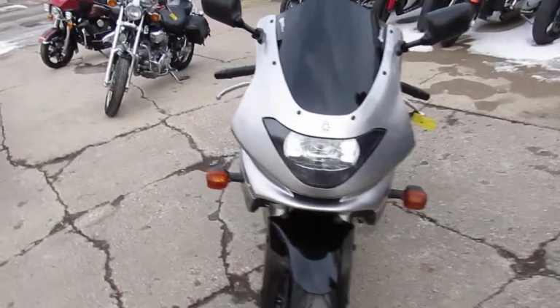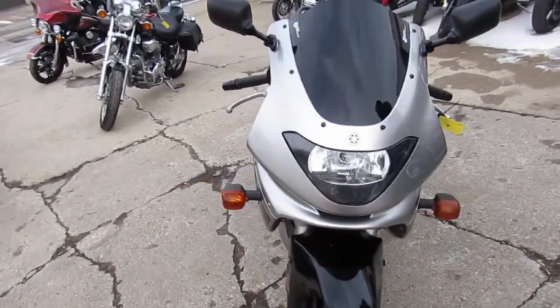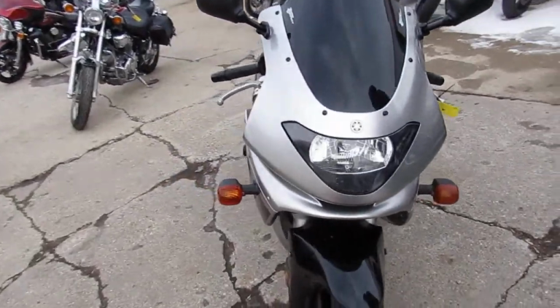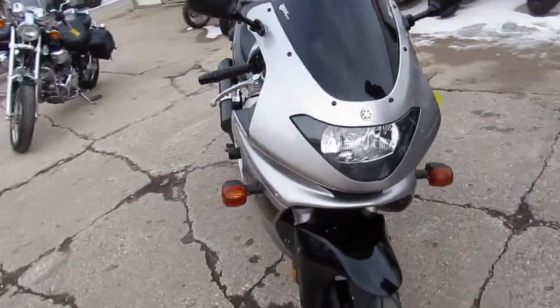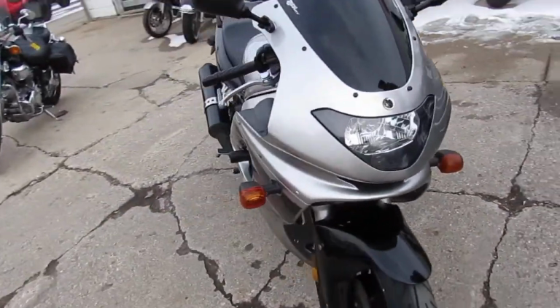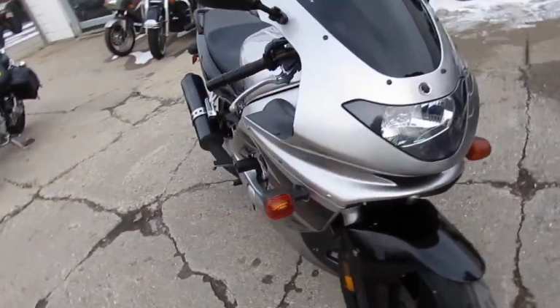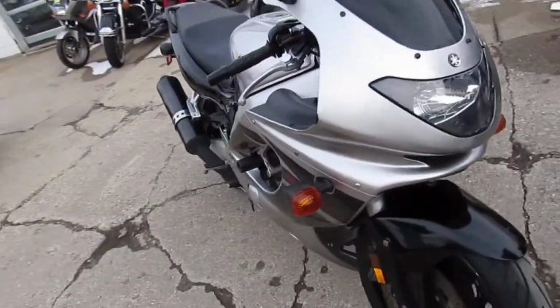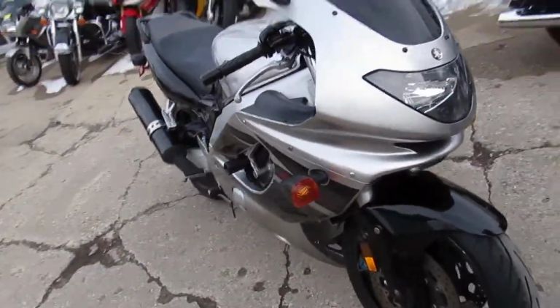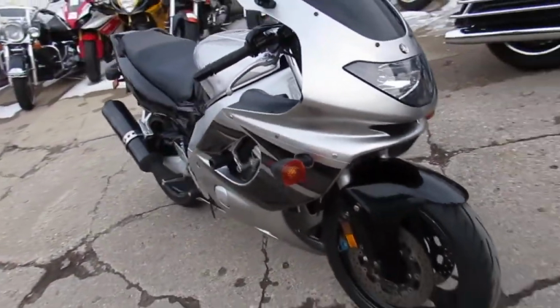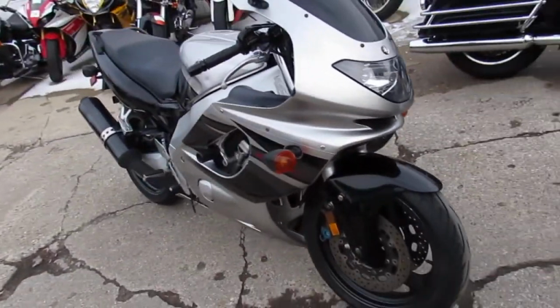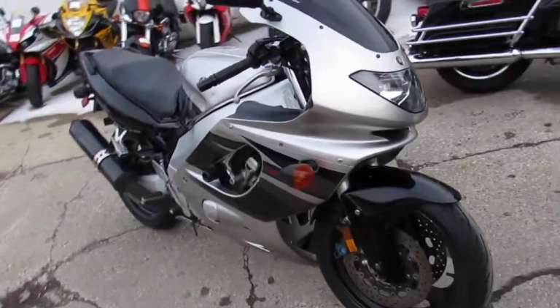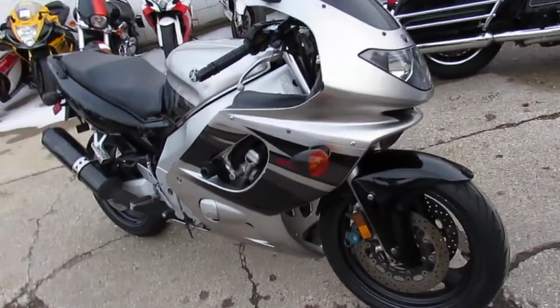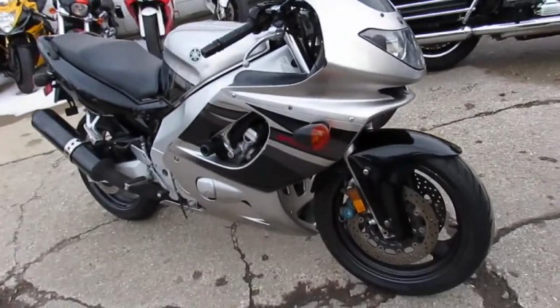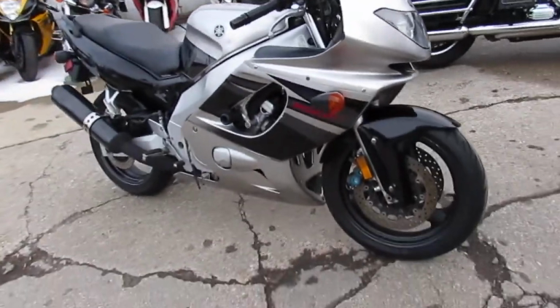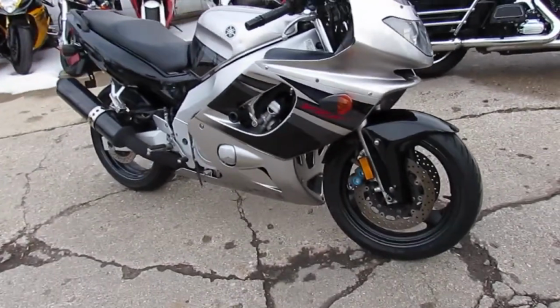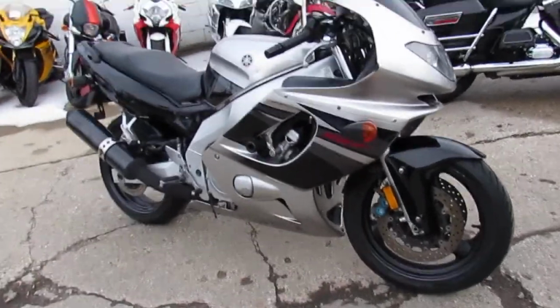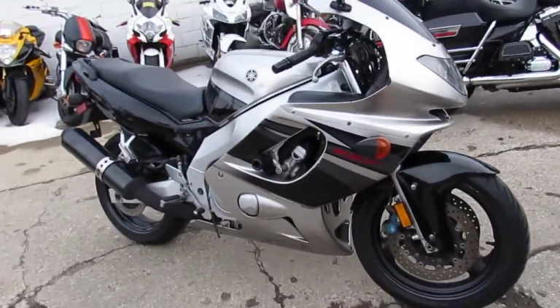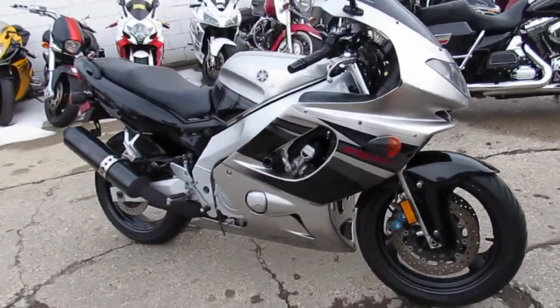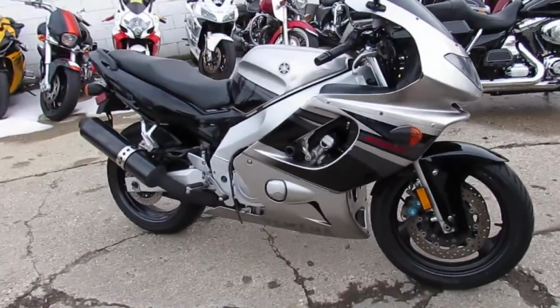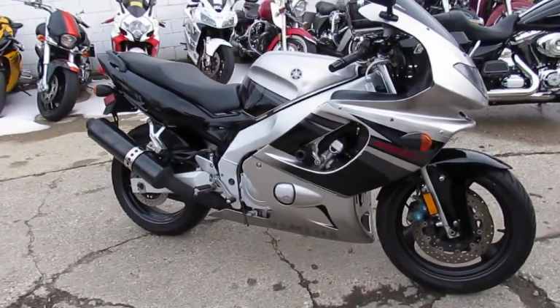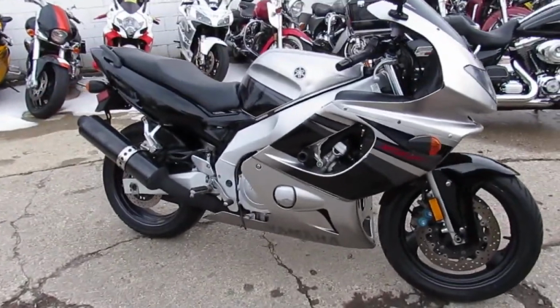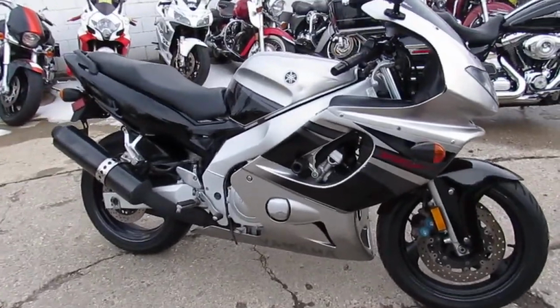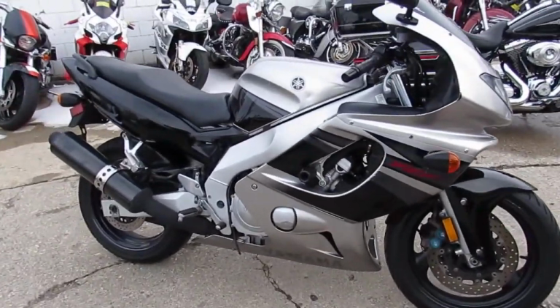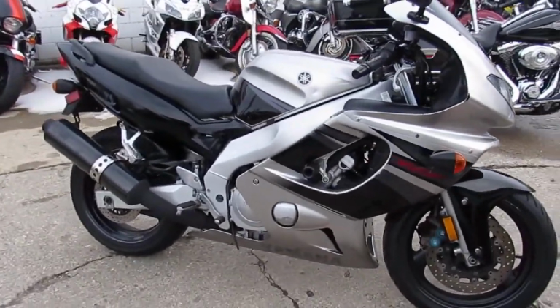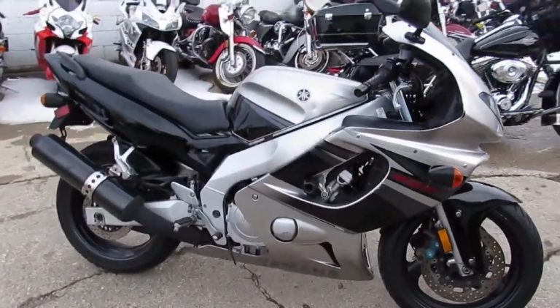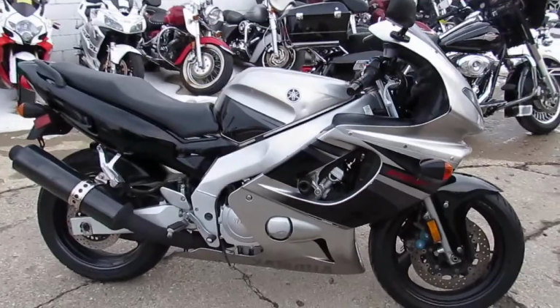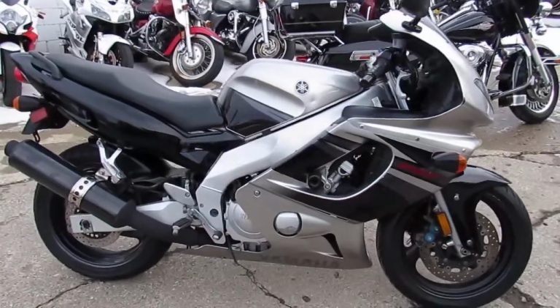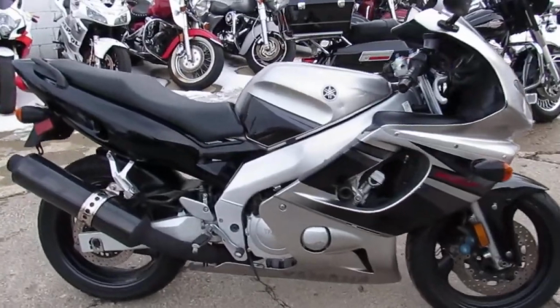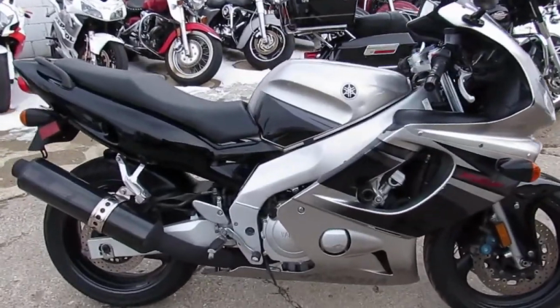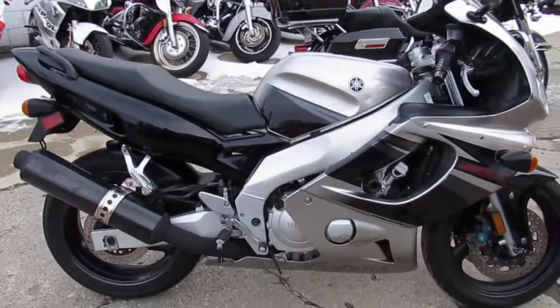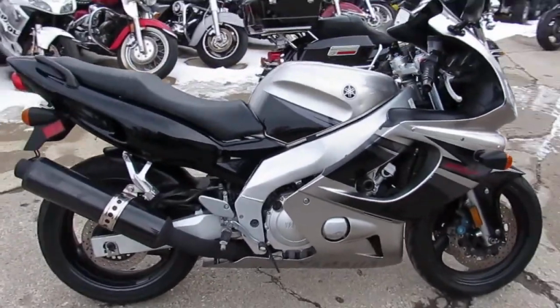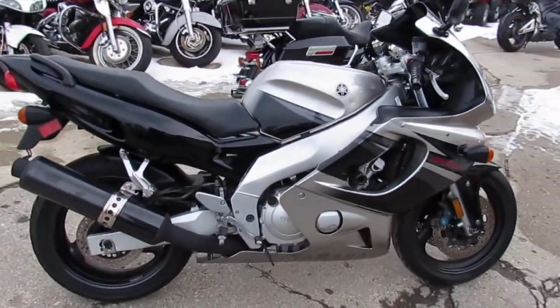It's a sharp 2005 Yamaha YZF 600R Sport Bike with Raven Black and Liquid Silver paint. This one's got the frame sliders, tinted windscreen — it's a great bike for only $29.99 guys.